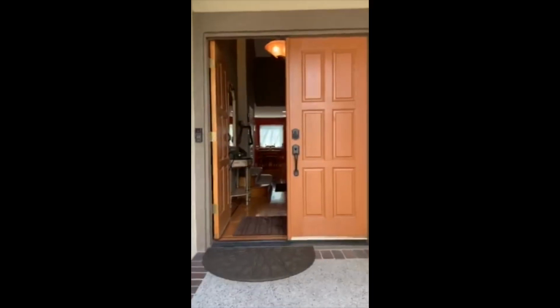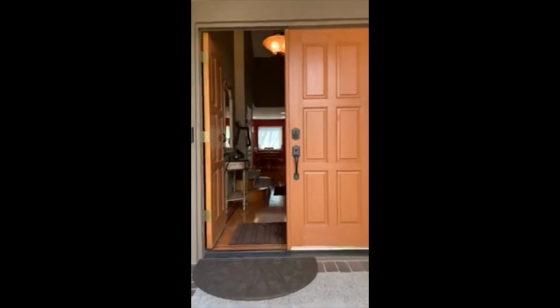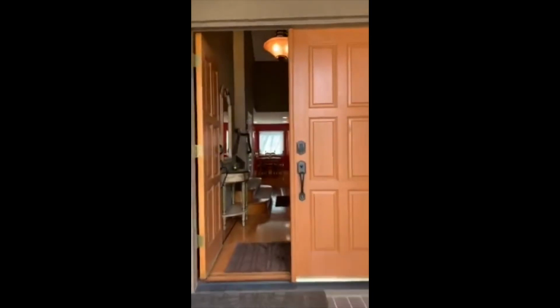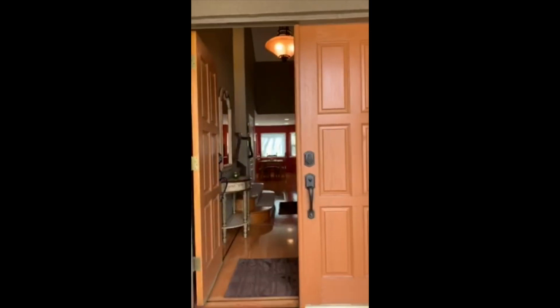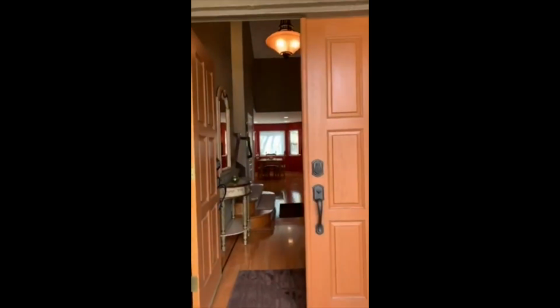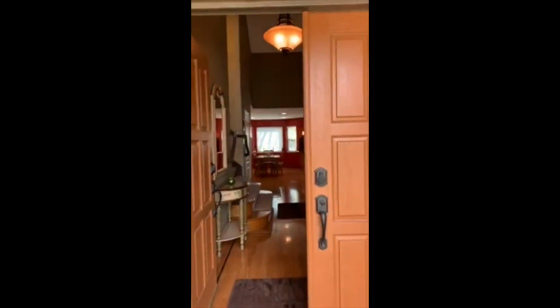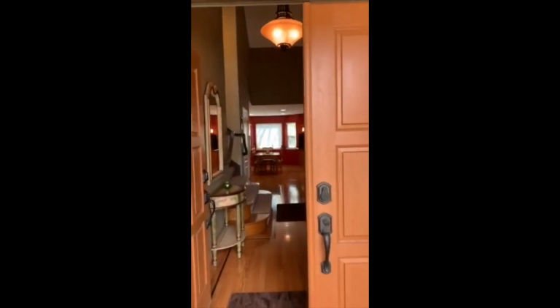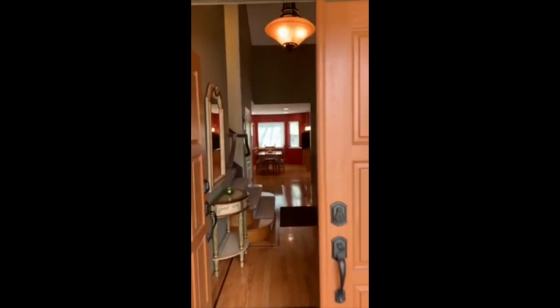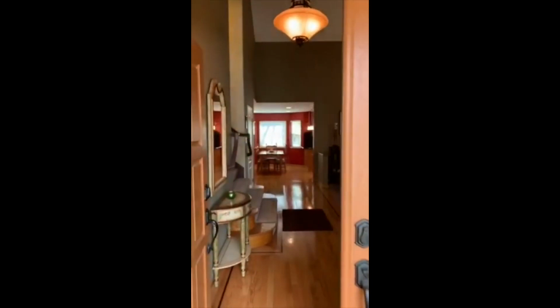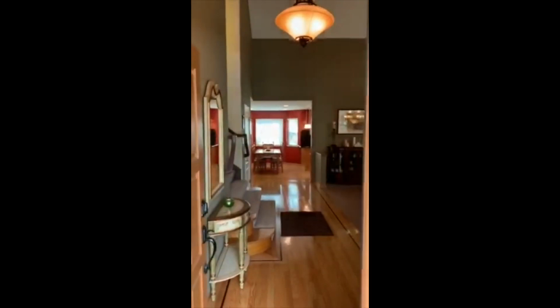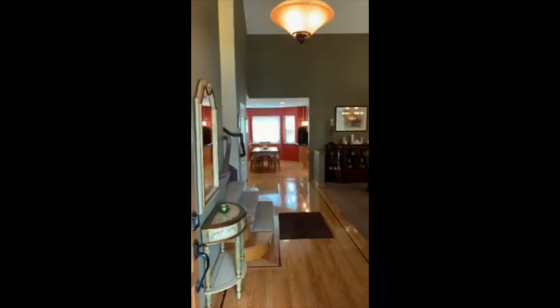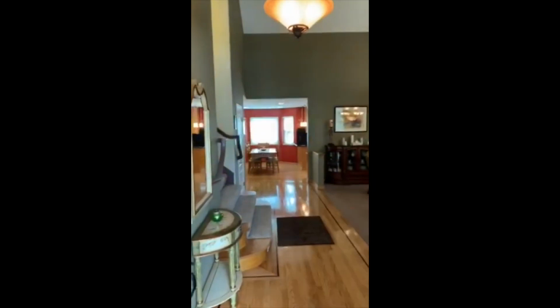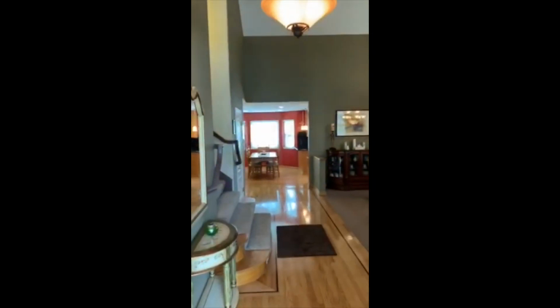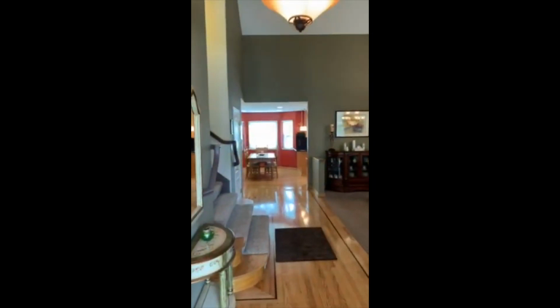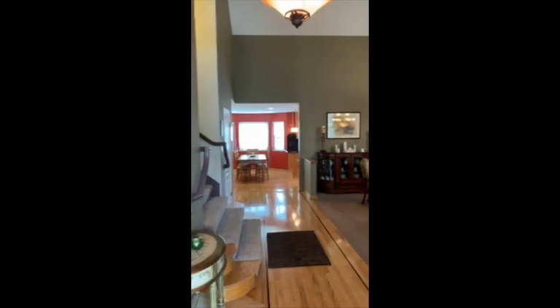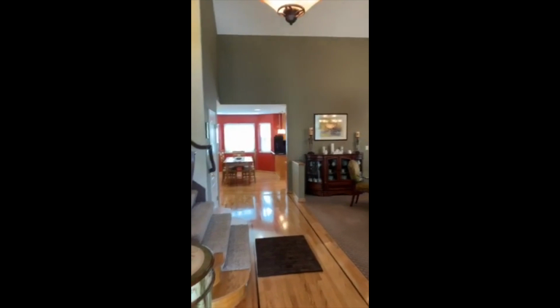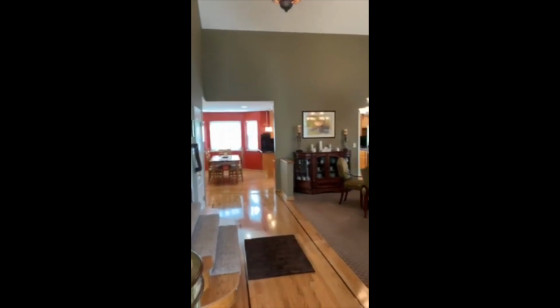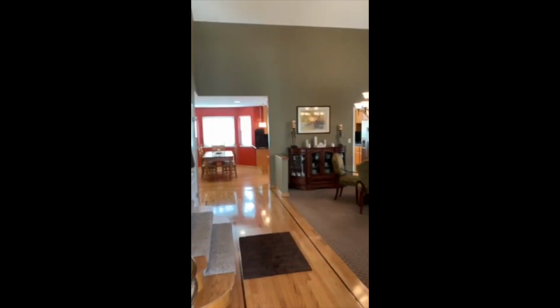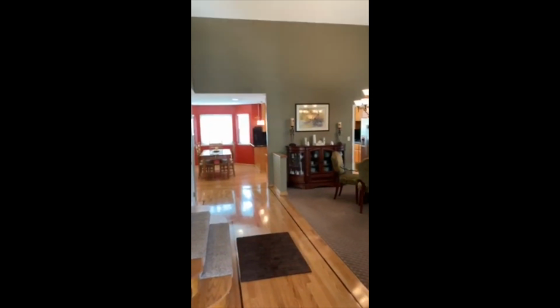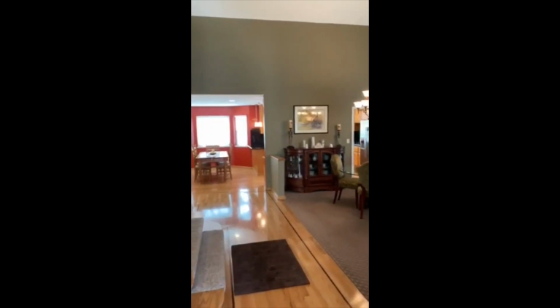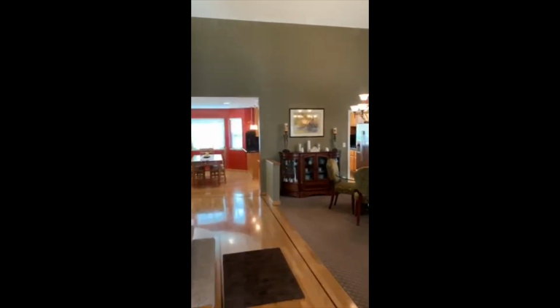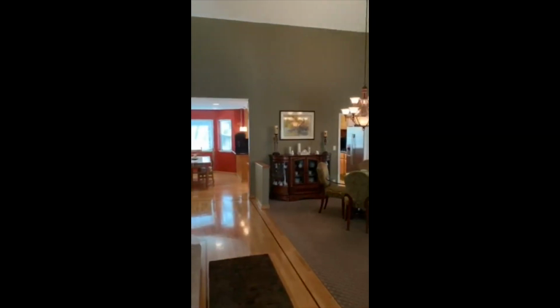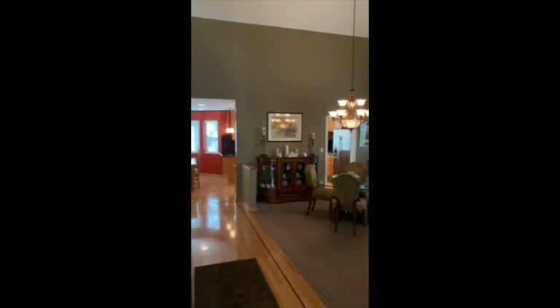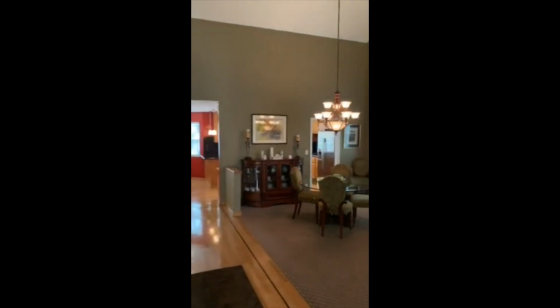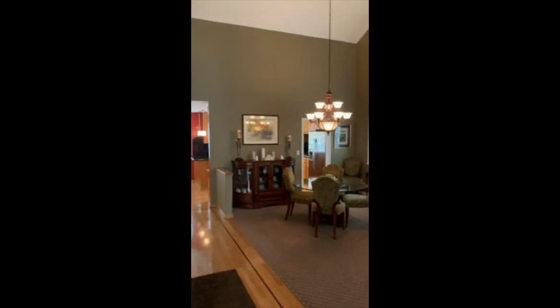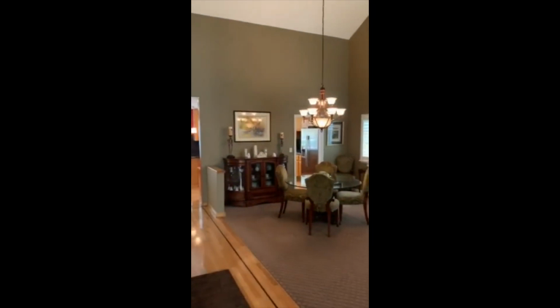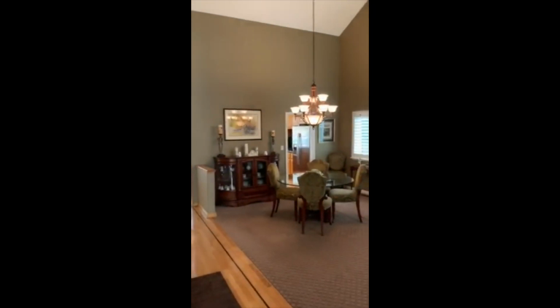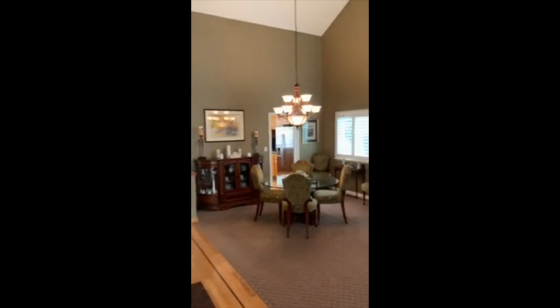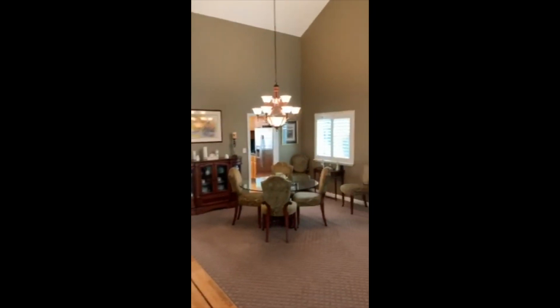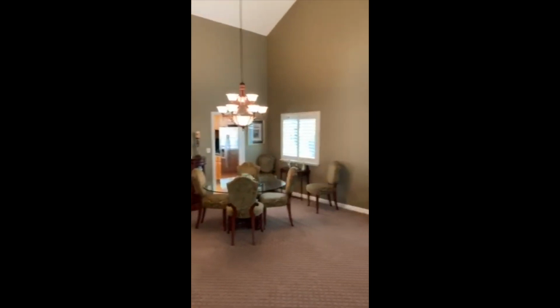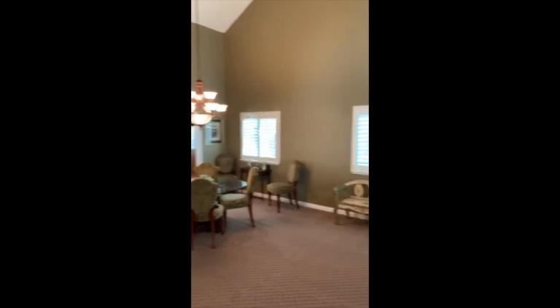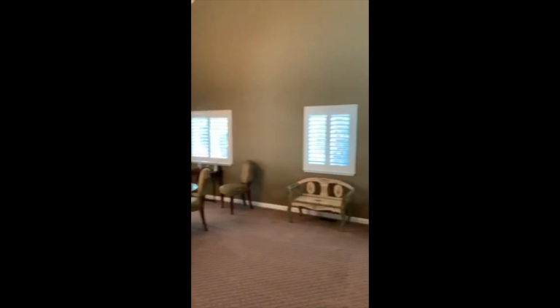This is 300 Wing Chun Drive in Danville. Welcome to our home. I wanted to point out some of the things that we like about it. This is the entranceway.